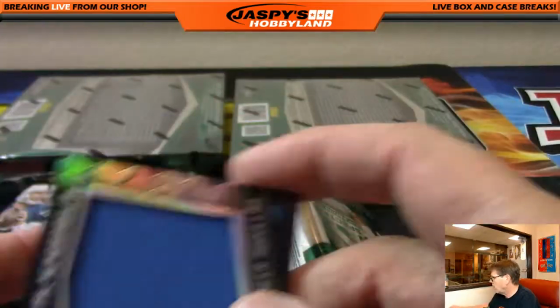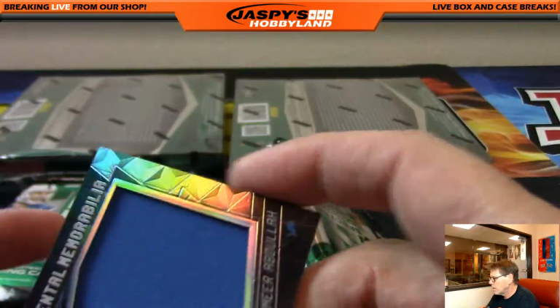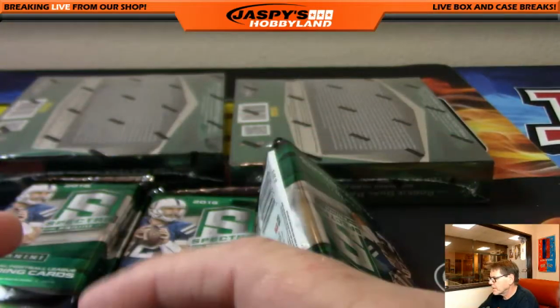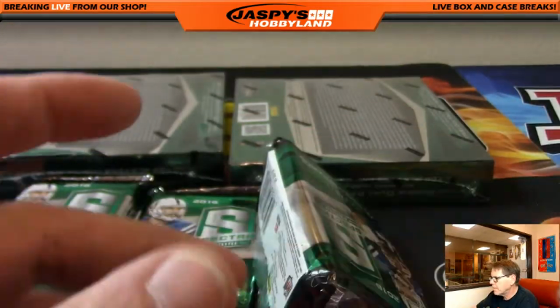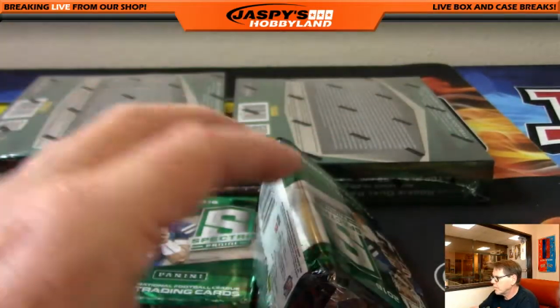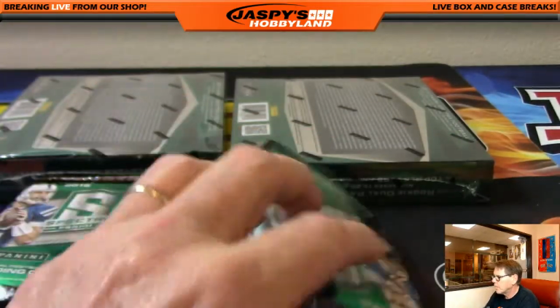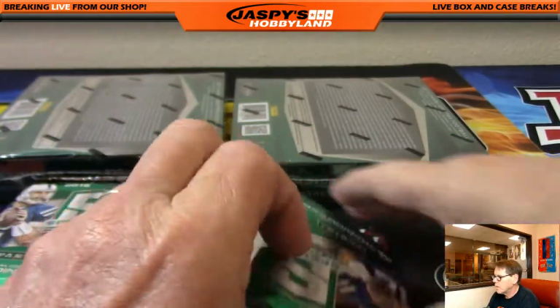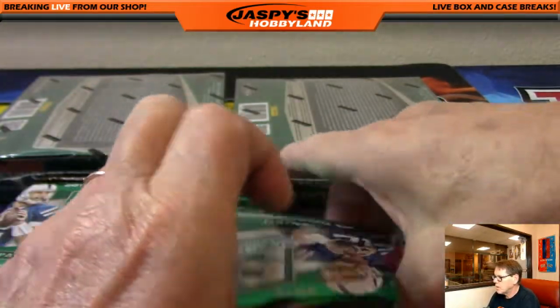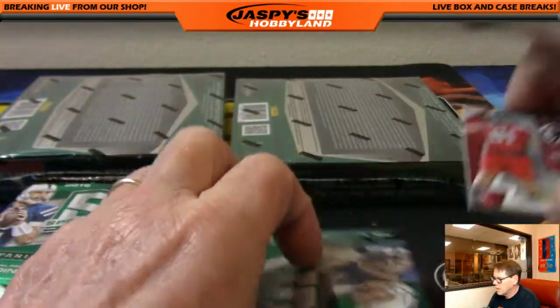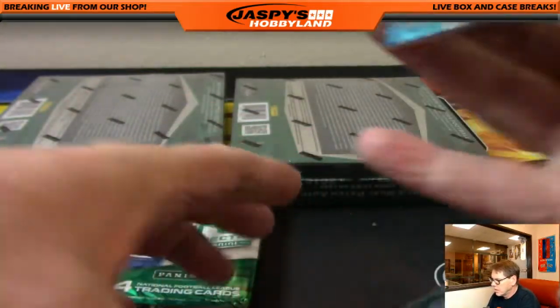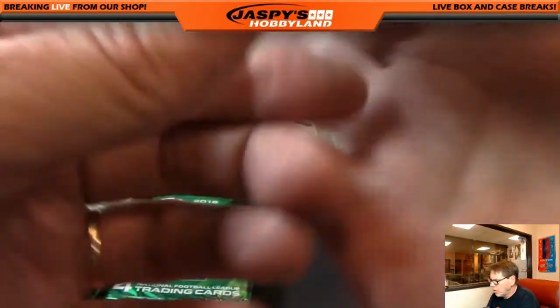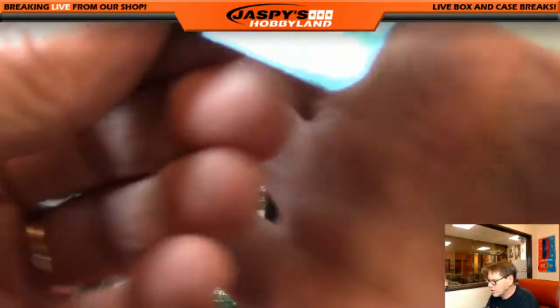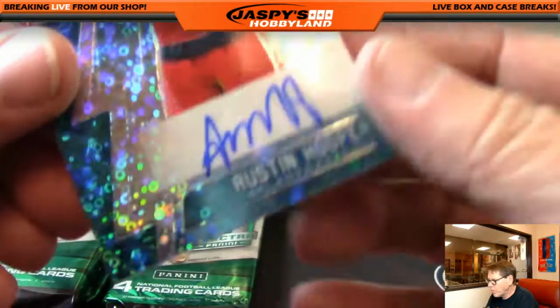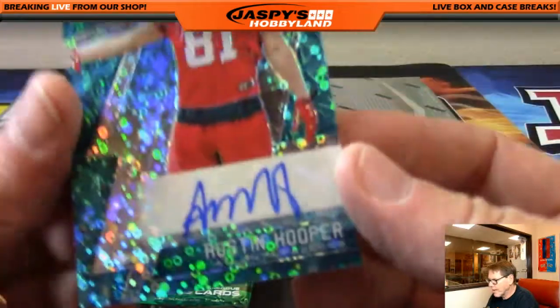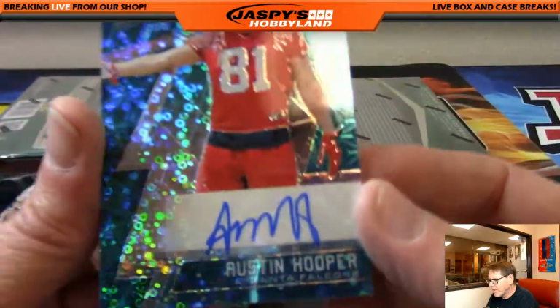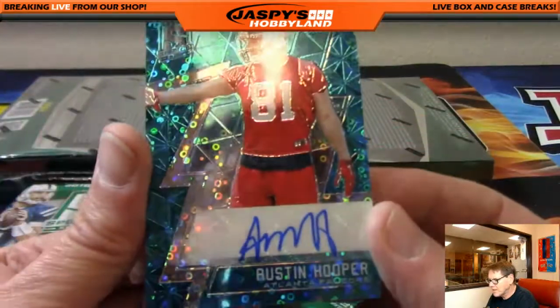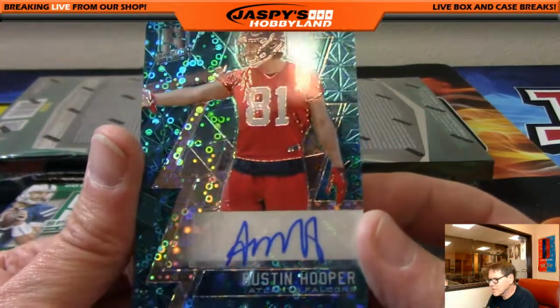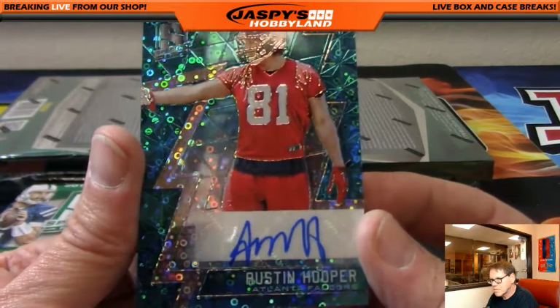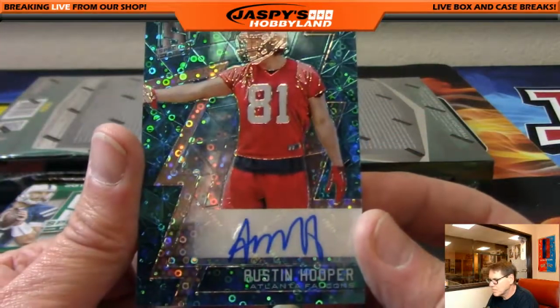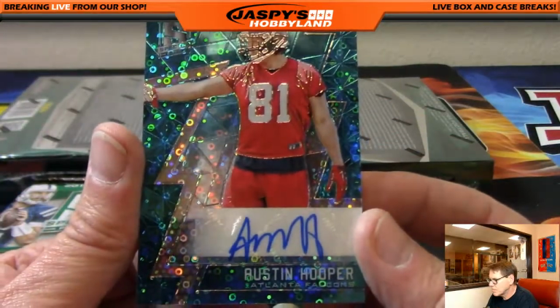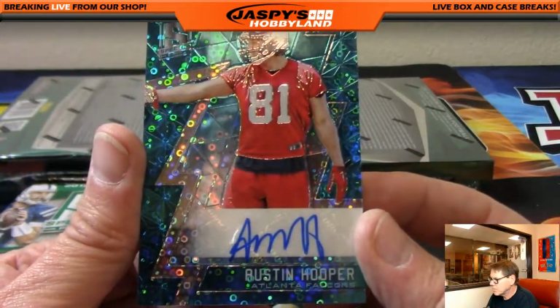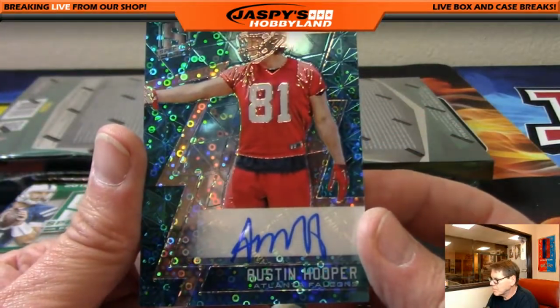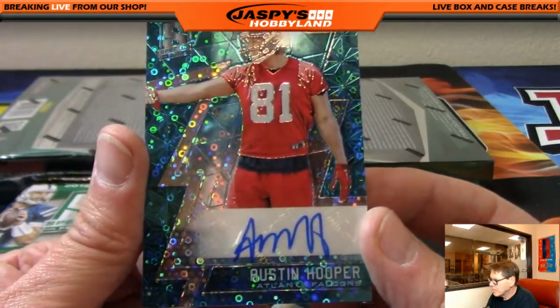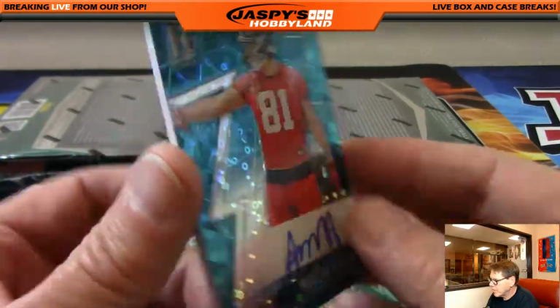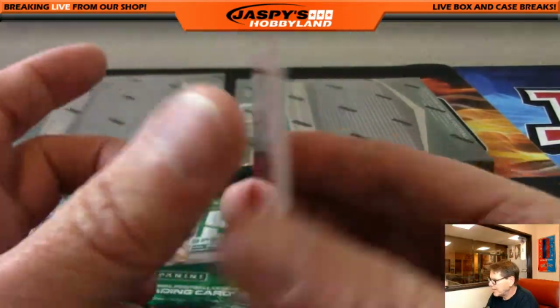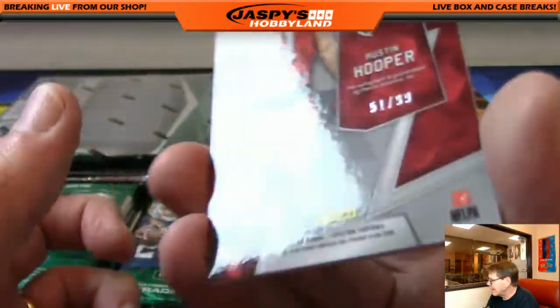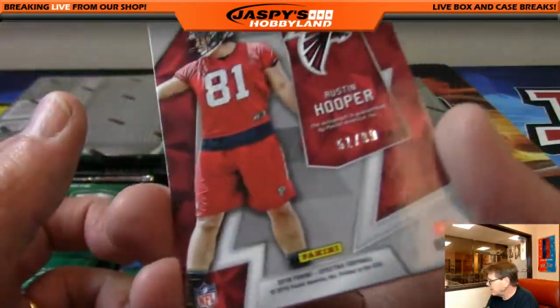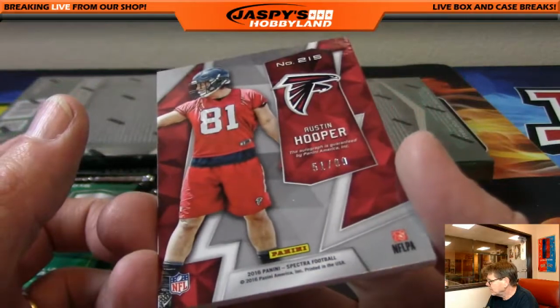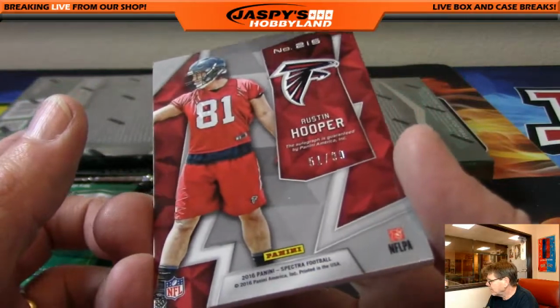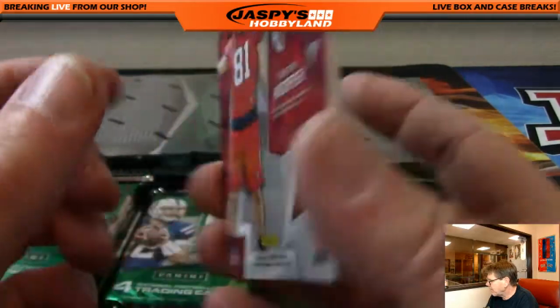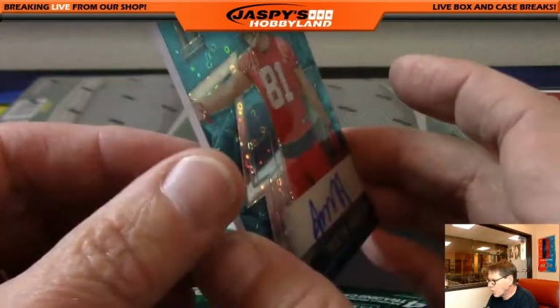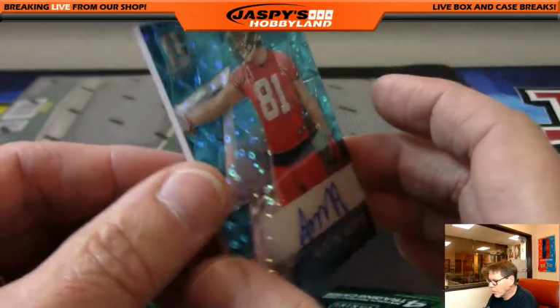Next up, Austin Hooper, Atlanta Falcons, numbered out of 99. Atlanta Falcons, going to Will.